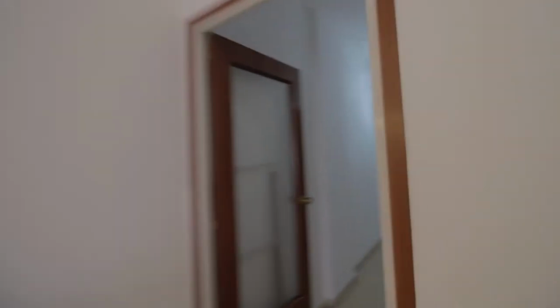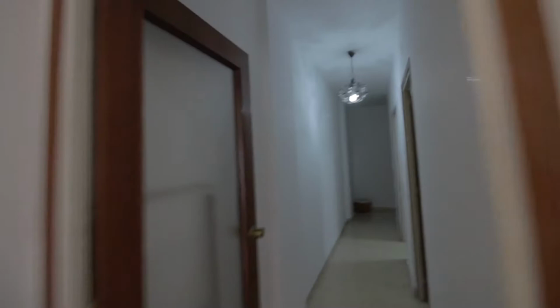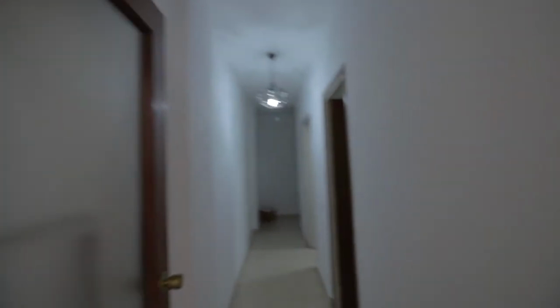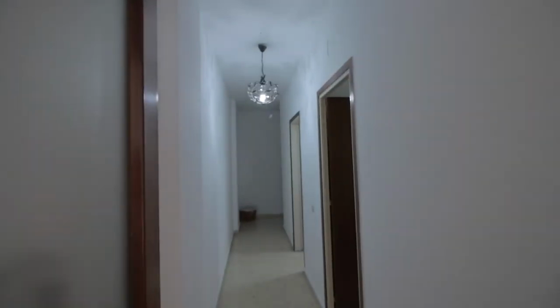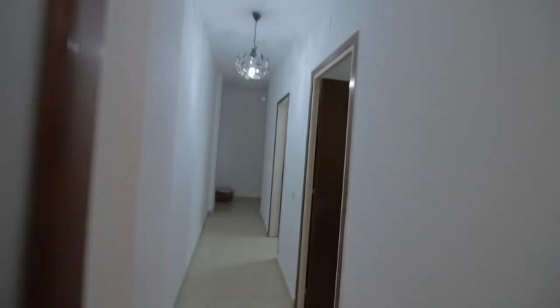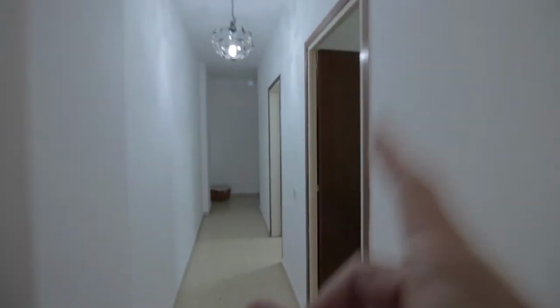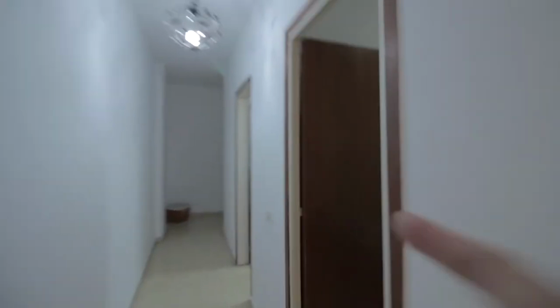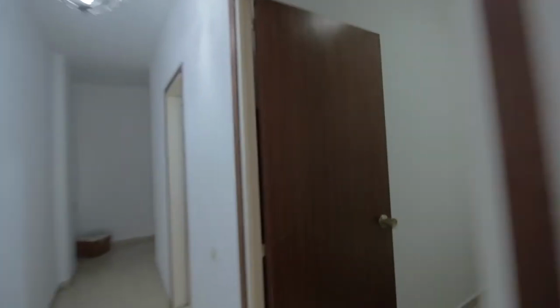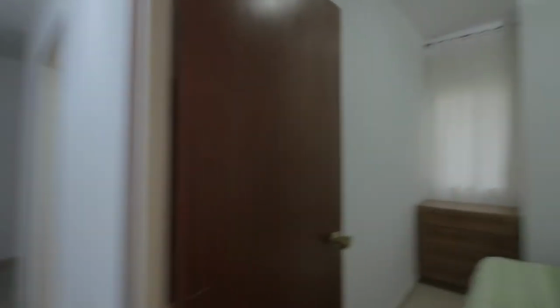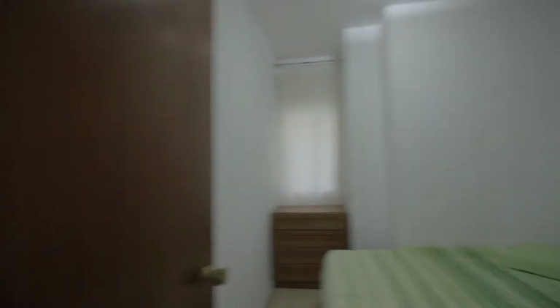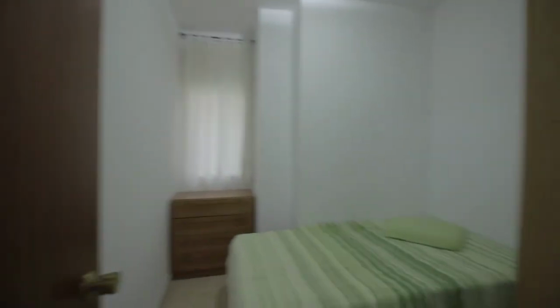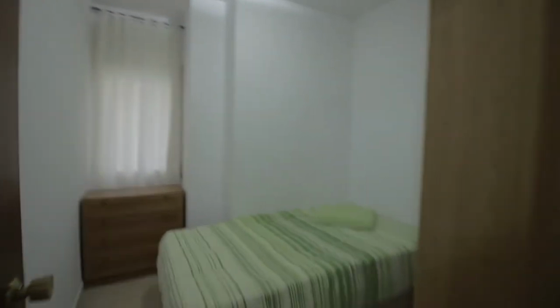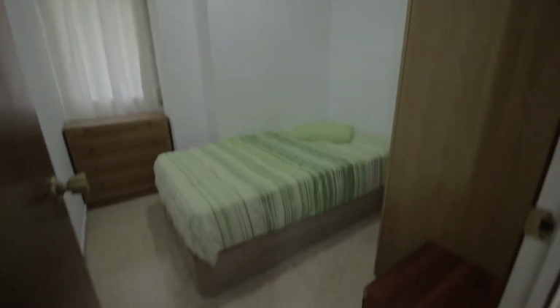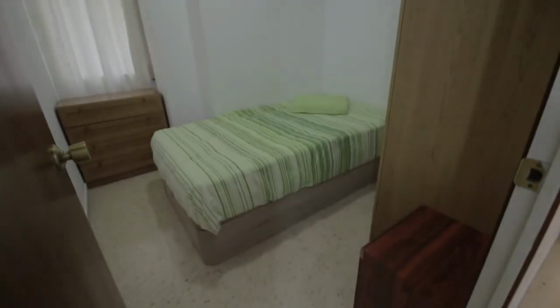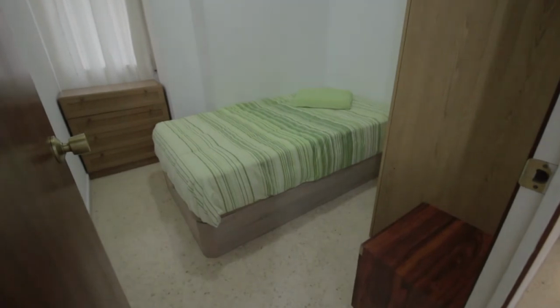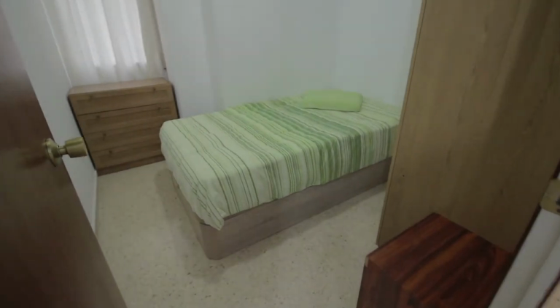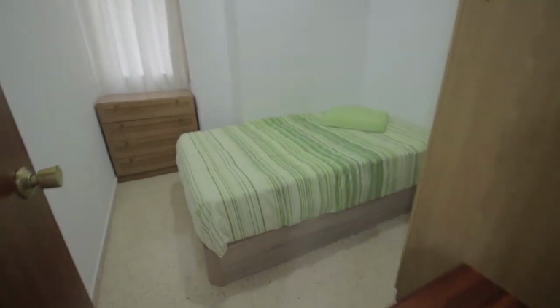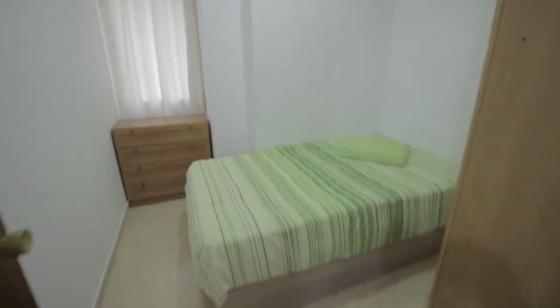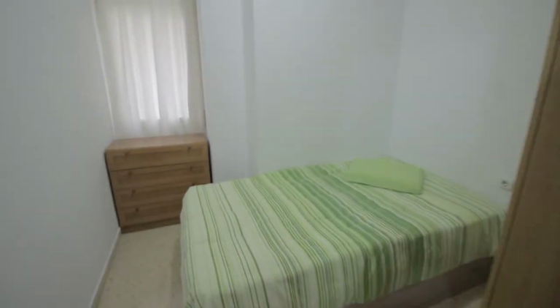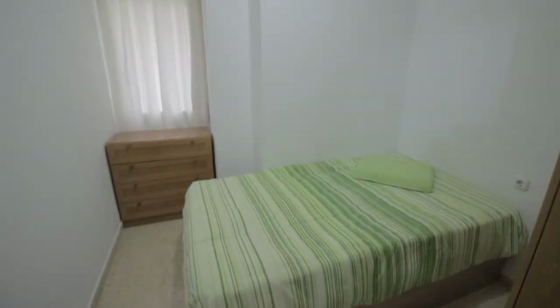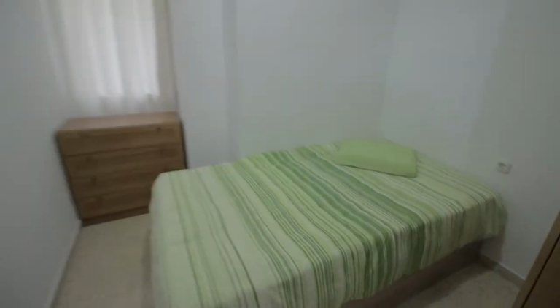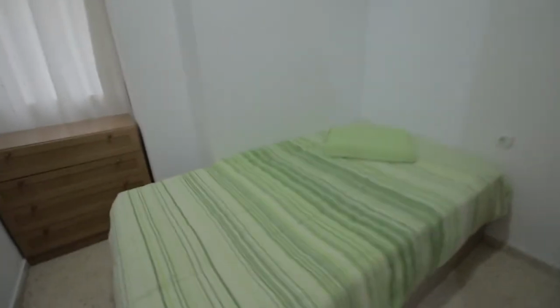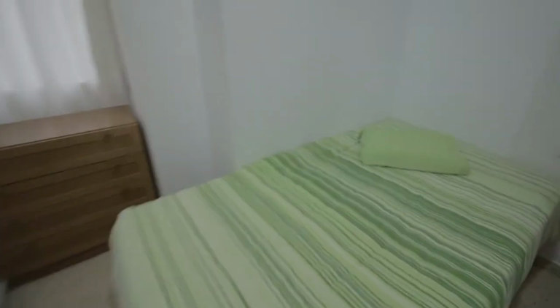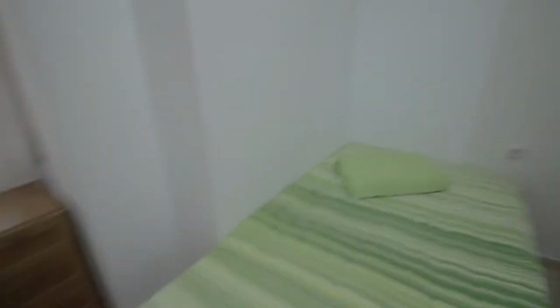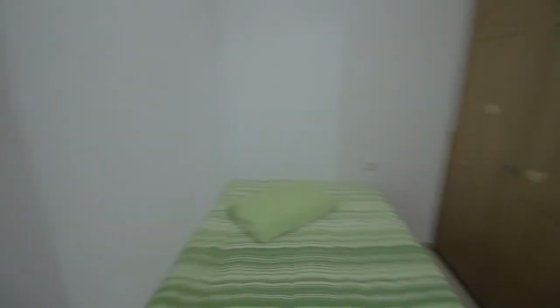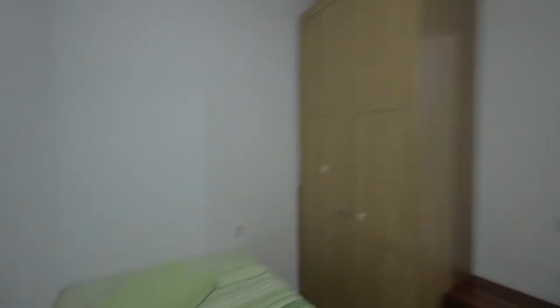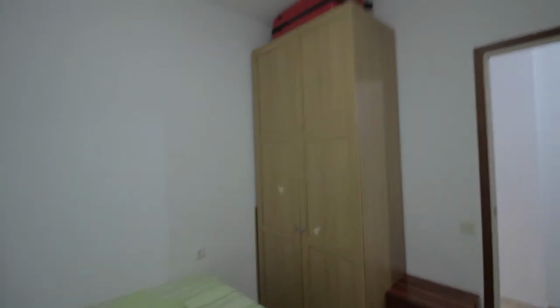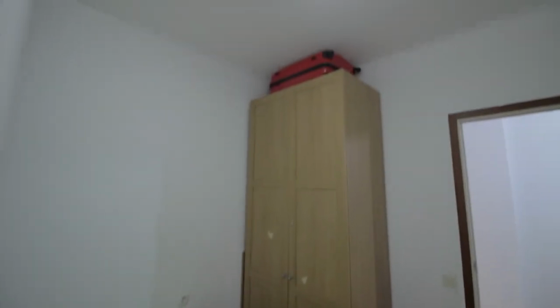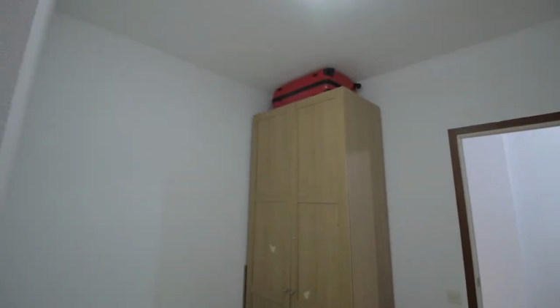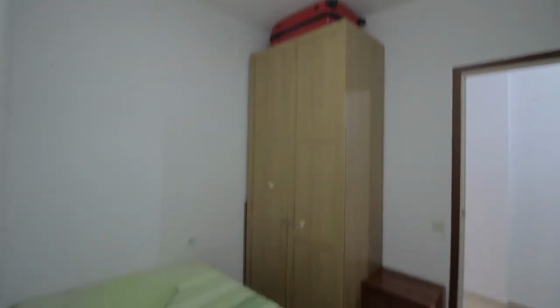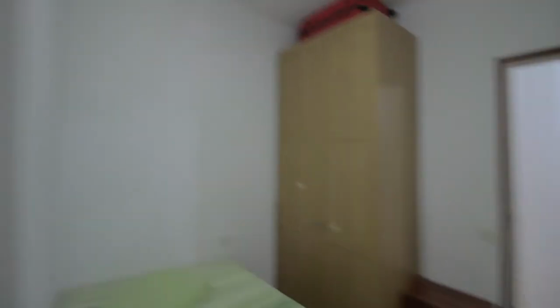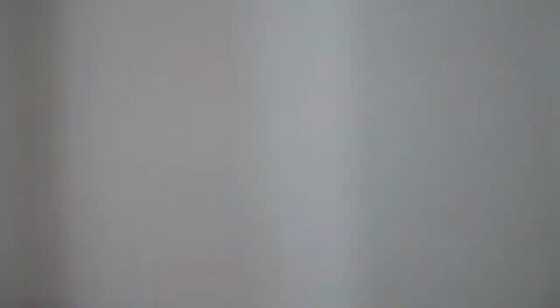Main corridor over here. This is the bedroom chair, with a chest of drawers over there, a single bed, and a wardrobe over here.